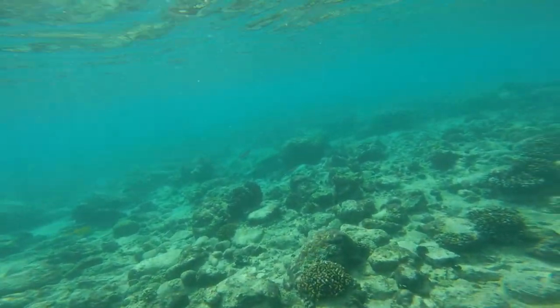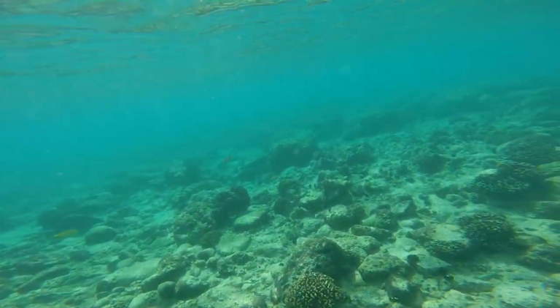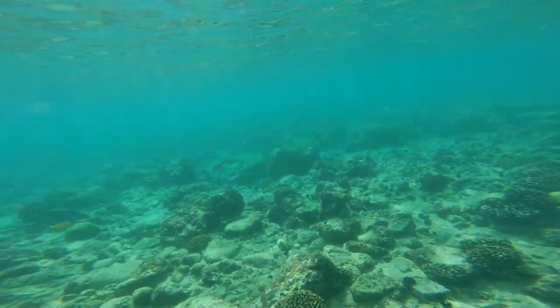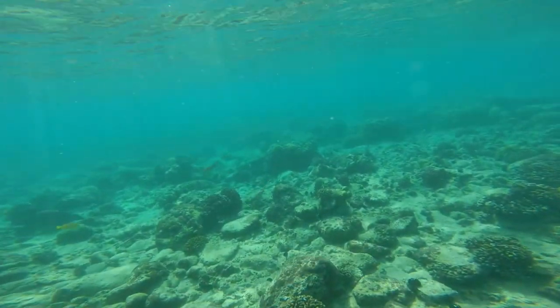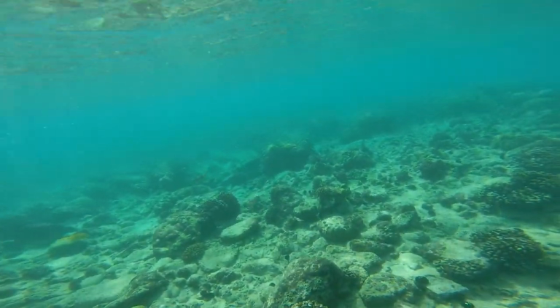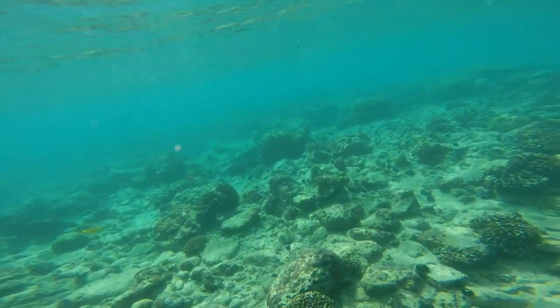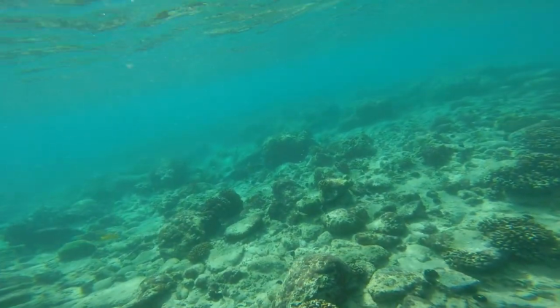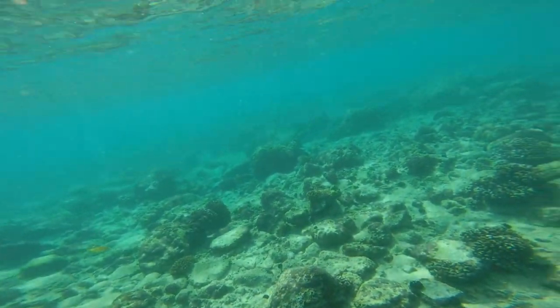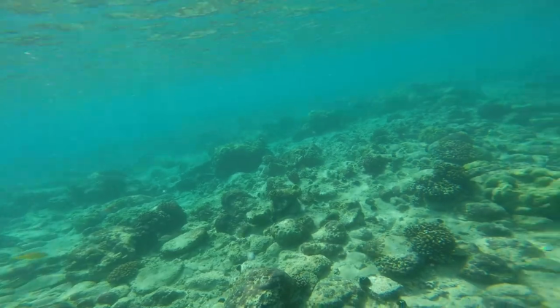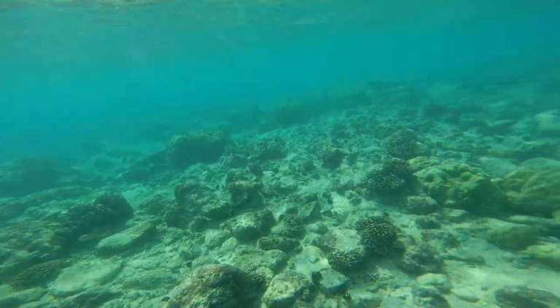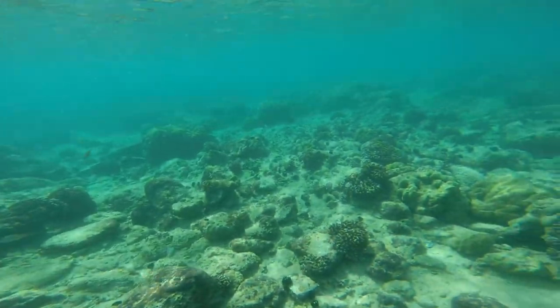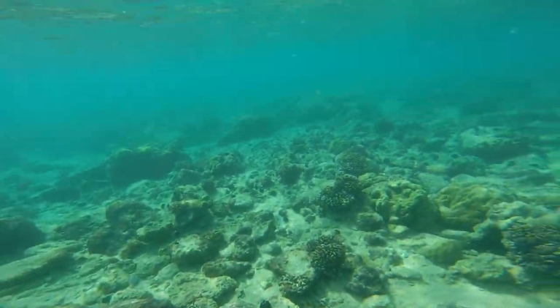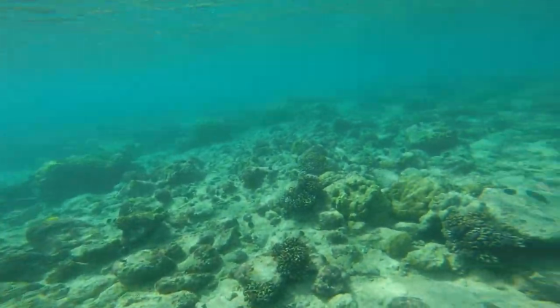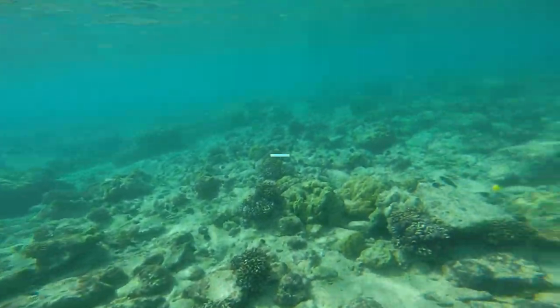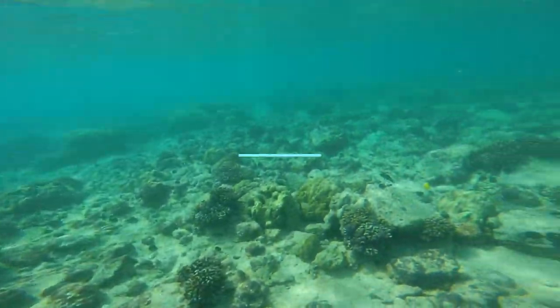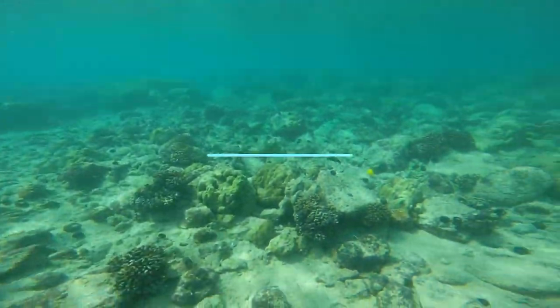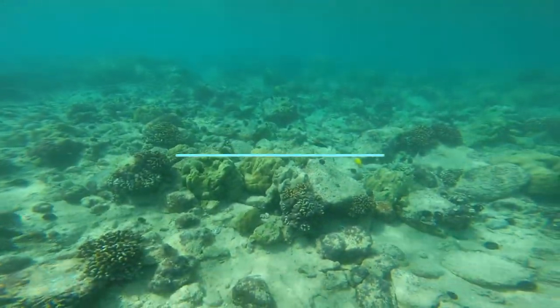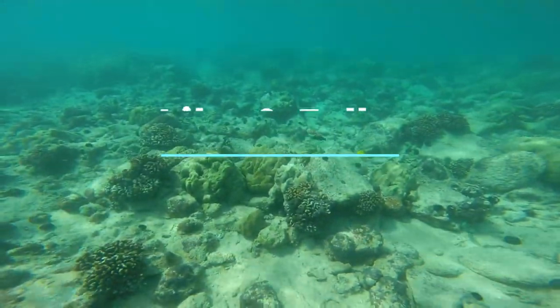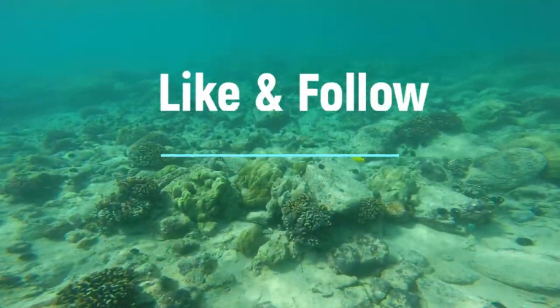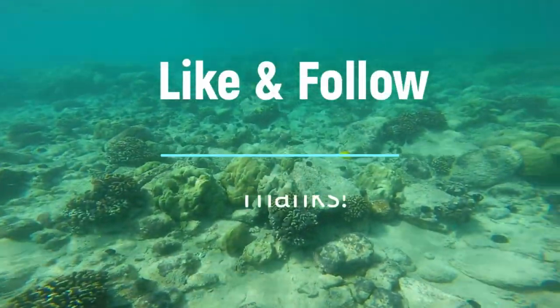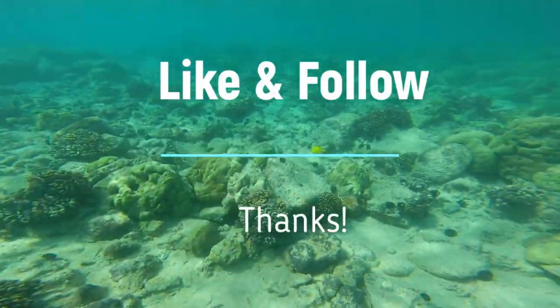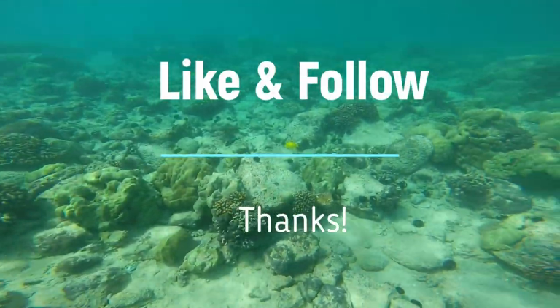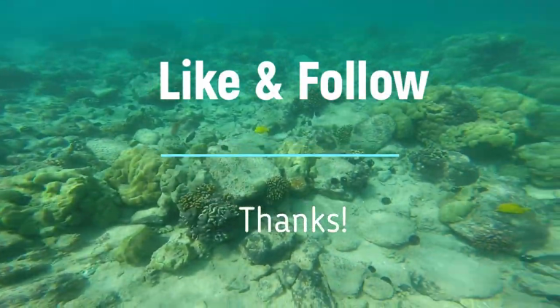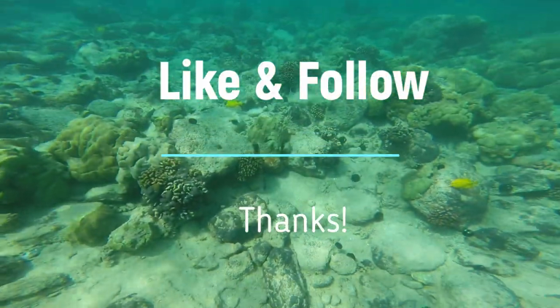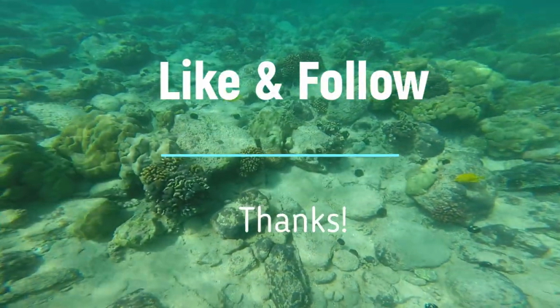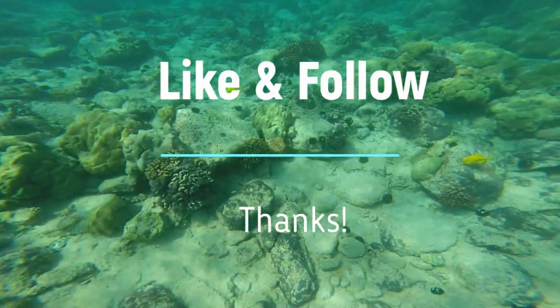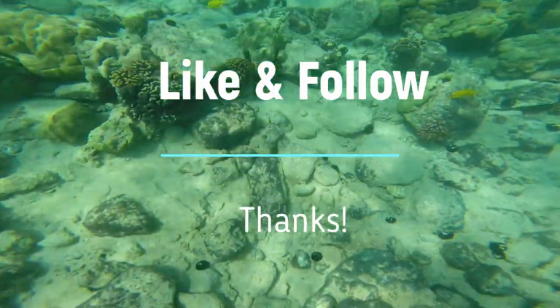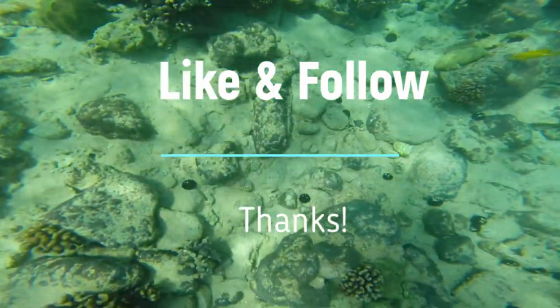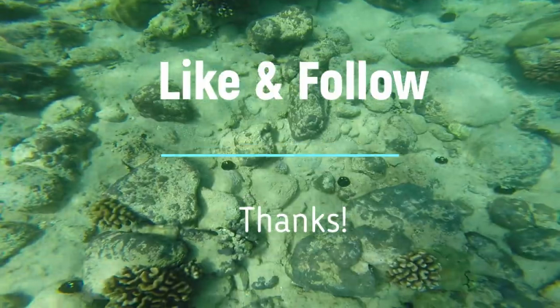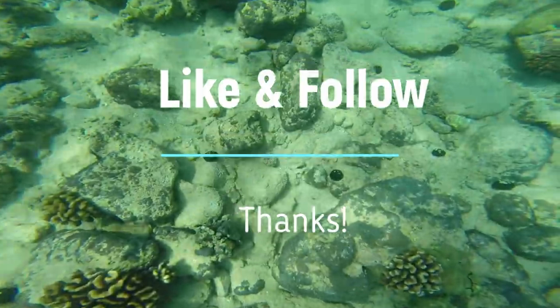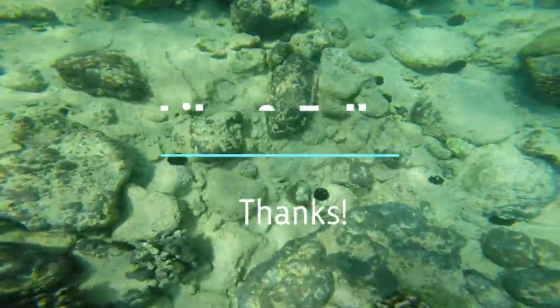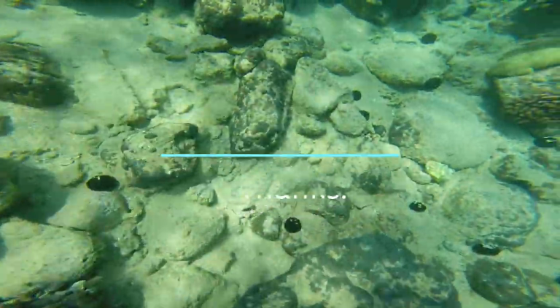Third exercise: try to read a few paragraphs of text without glasses or lenses, to refocus your eyes to a close range.